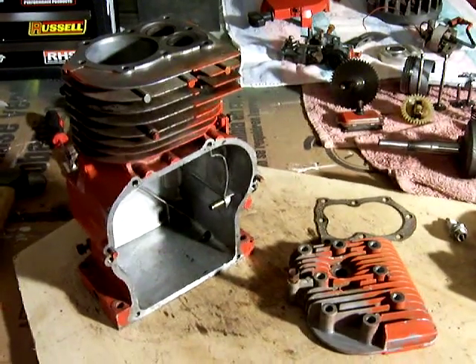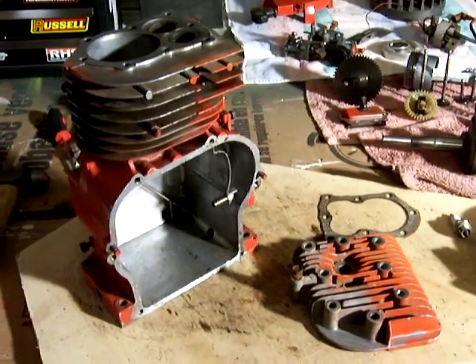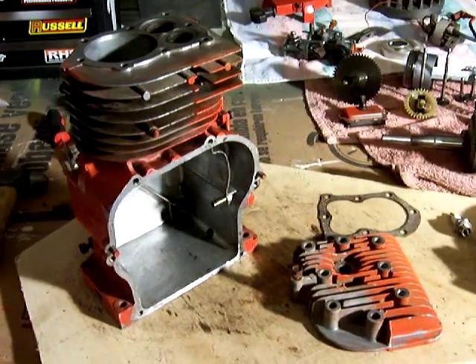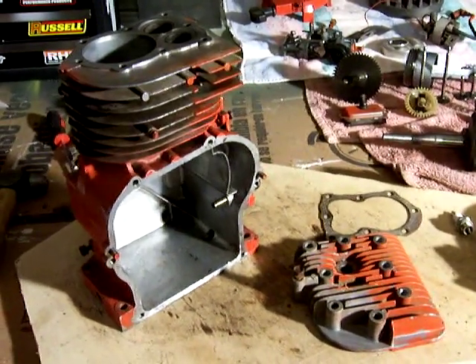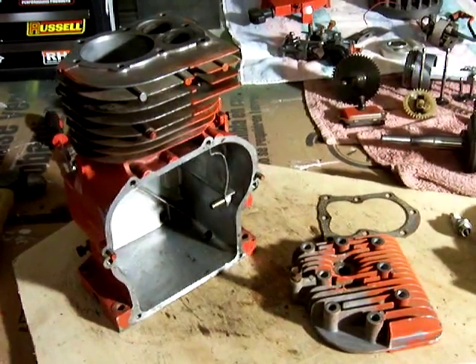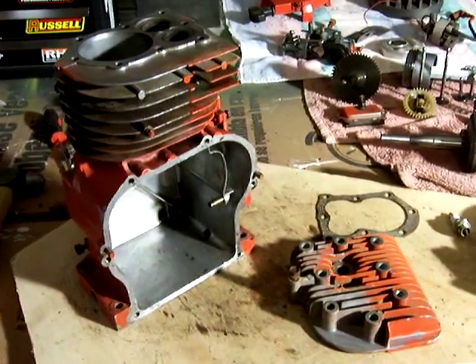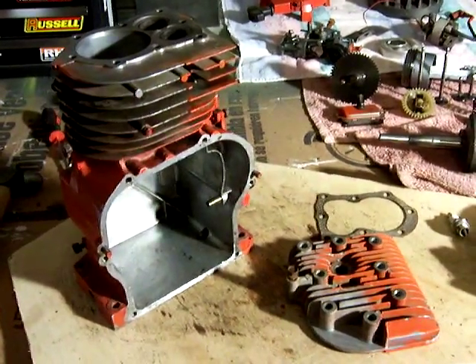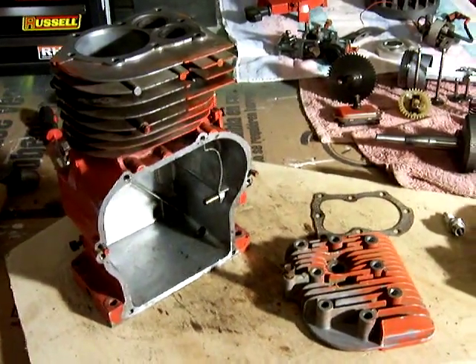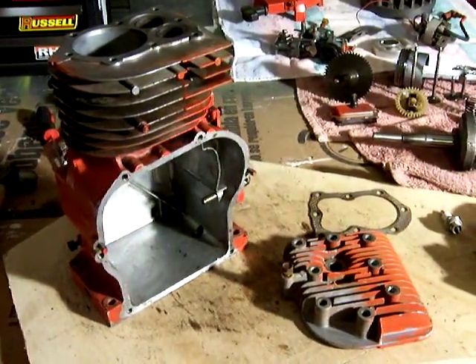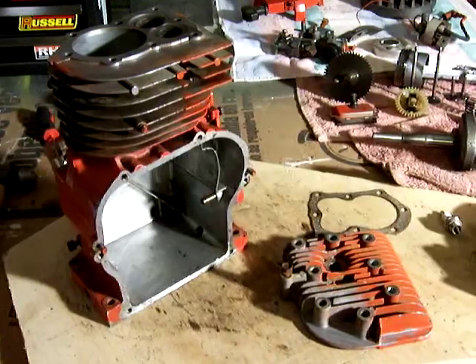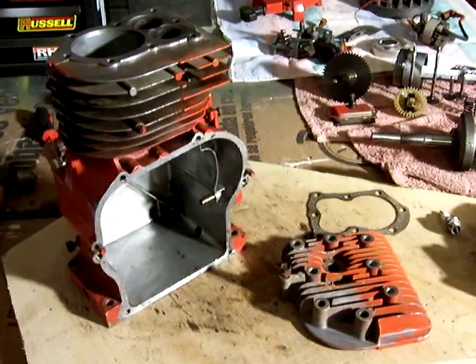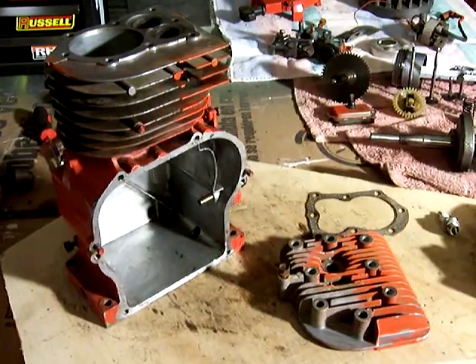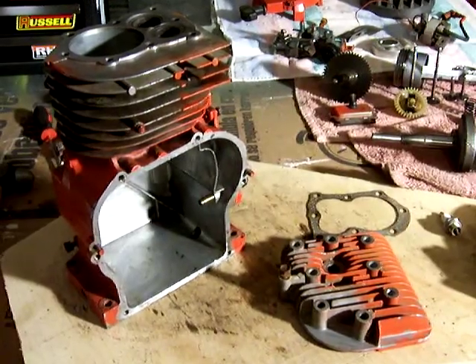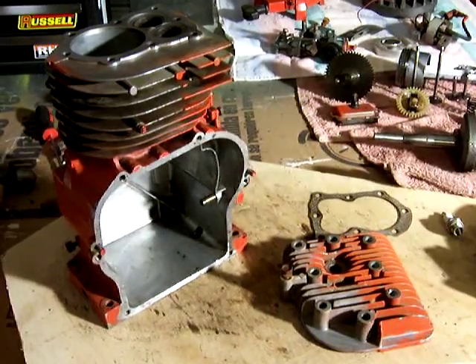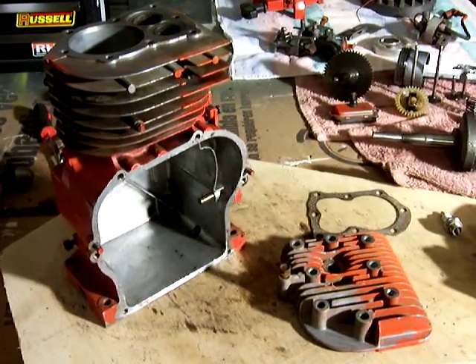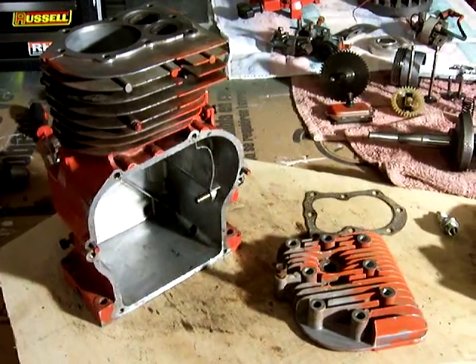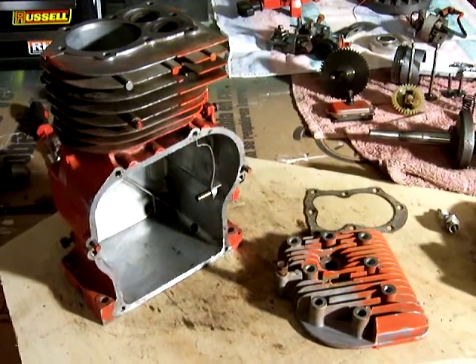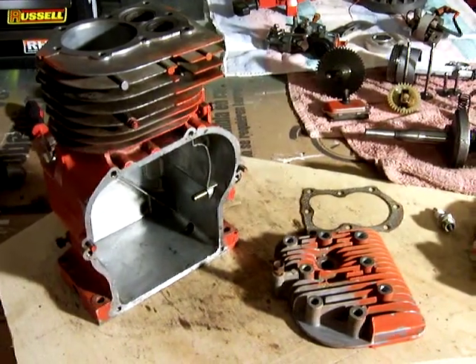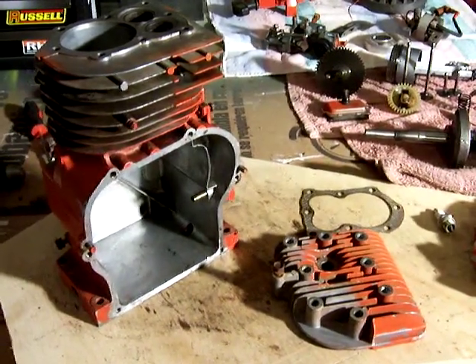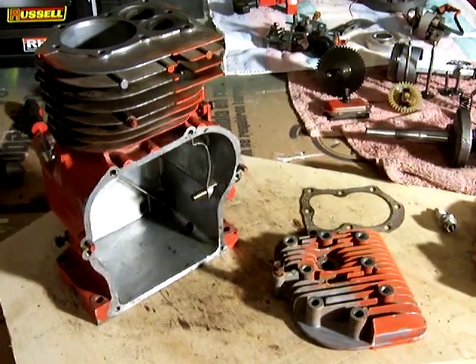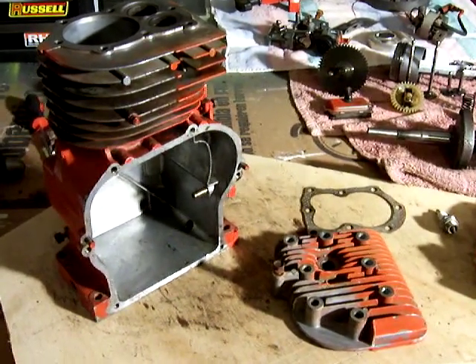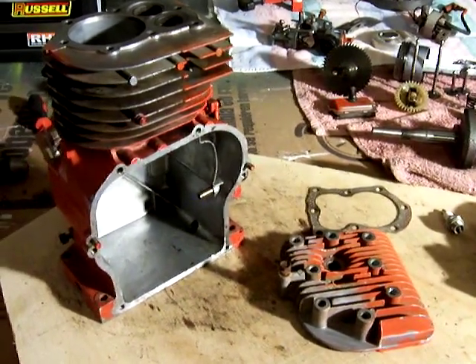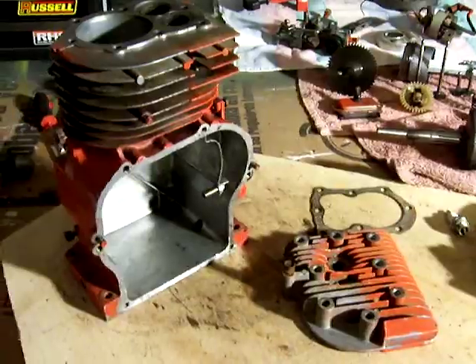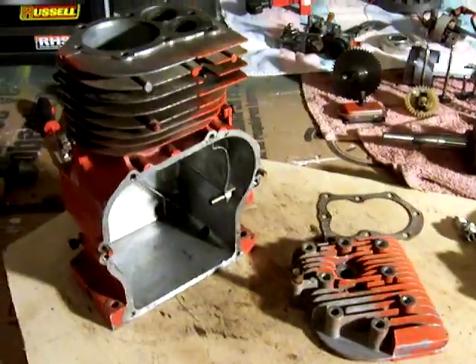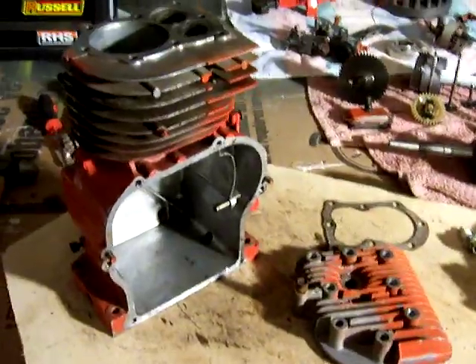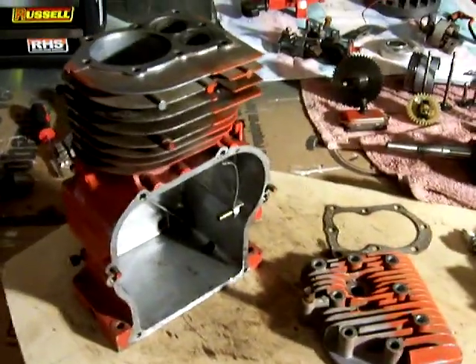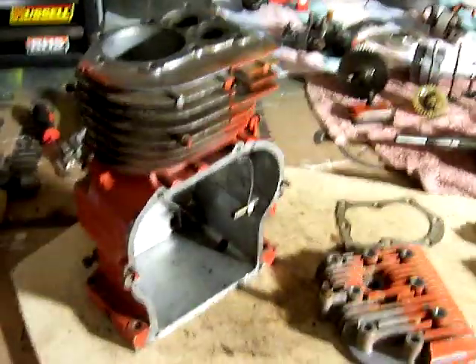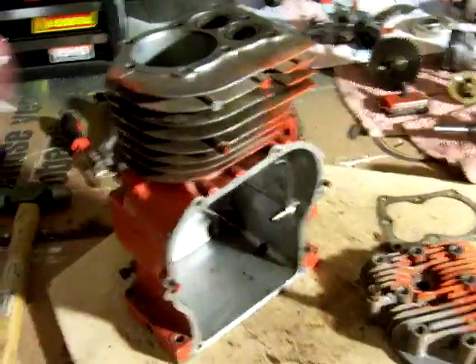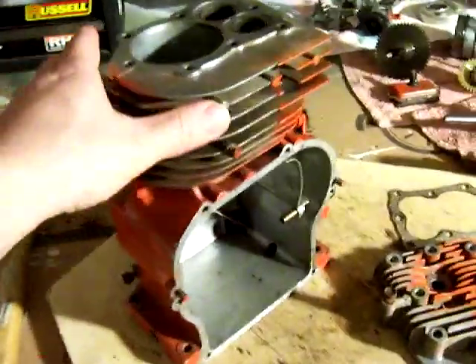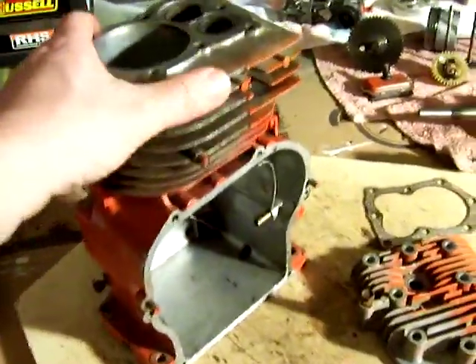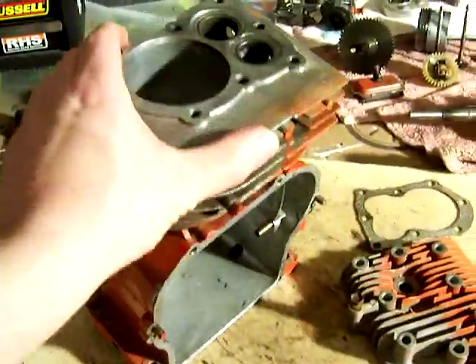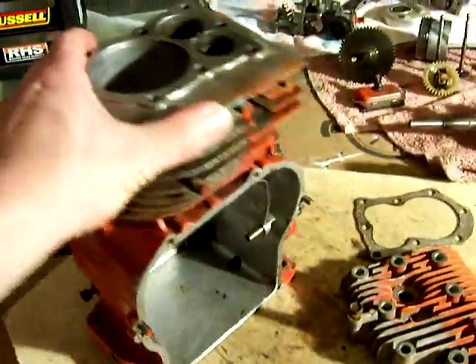My latest project is a small engine overhaul. This is a Briggs and Stratton five horsepower engine from 1975. Right here in front of you, you see here is the block with the cylinder.